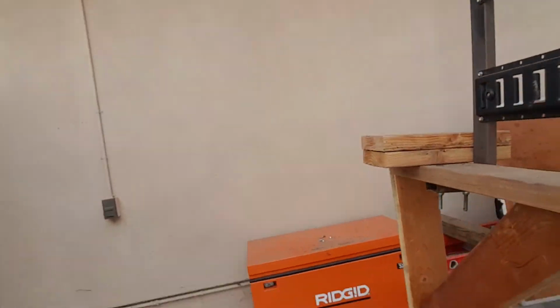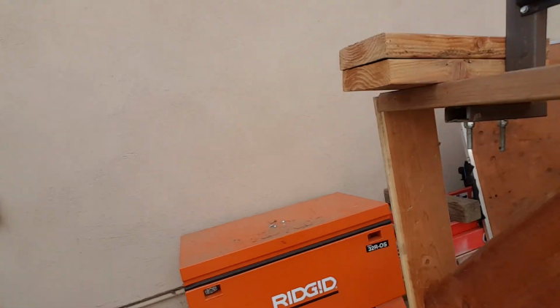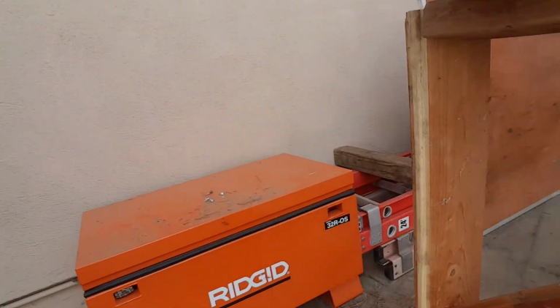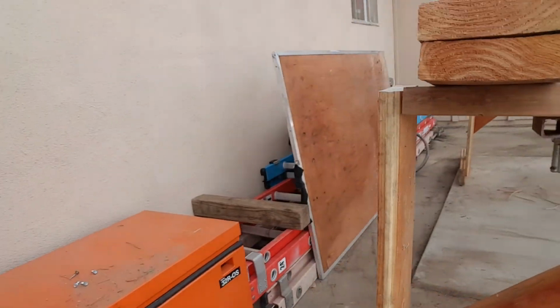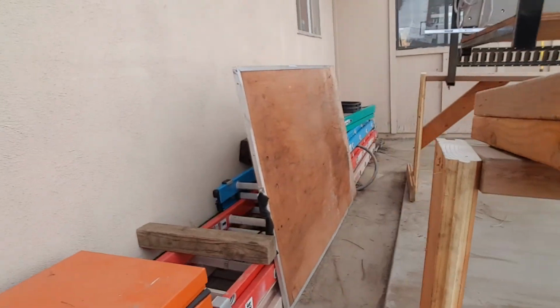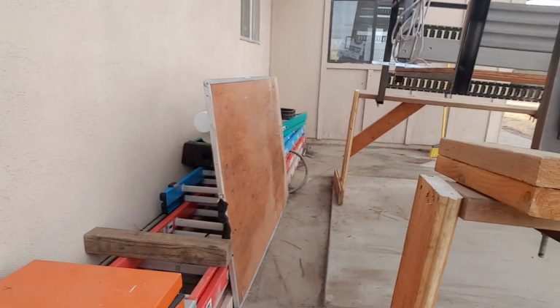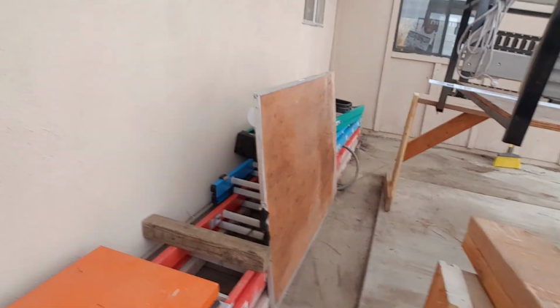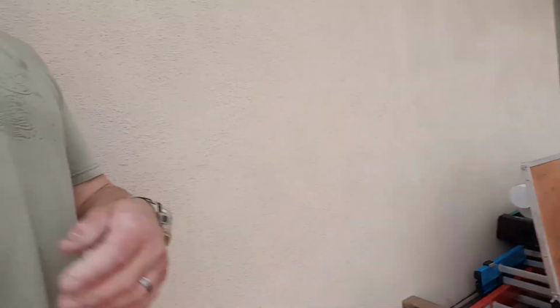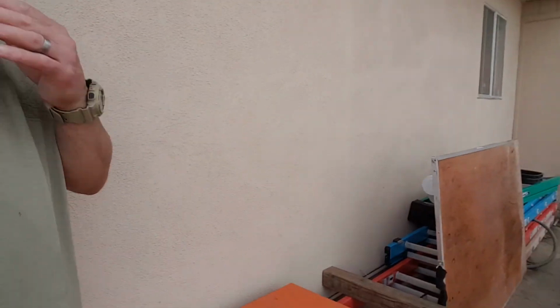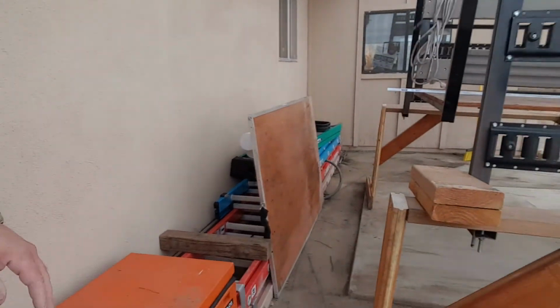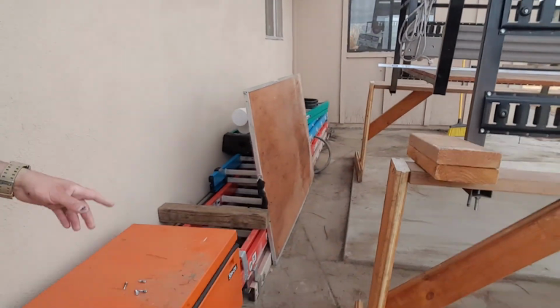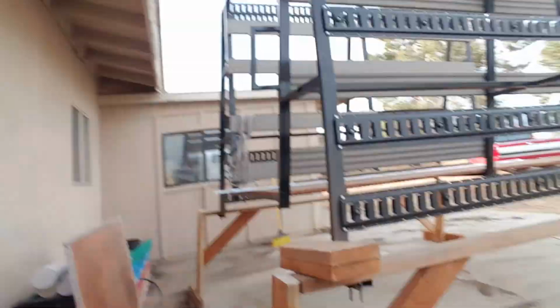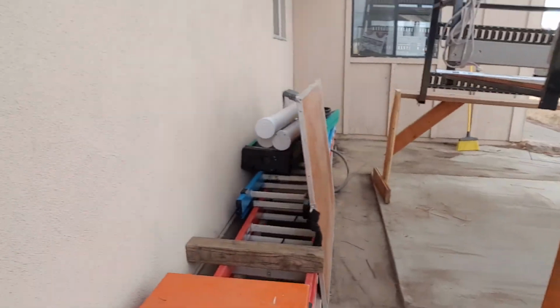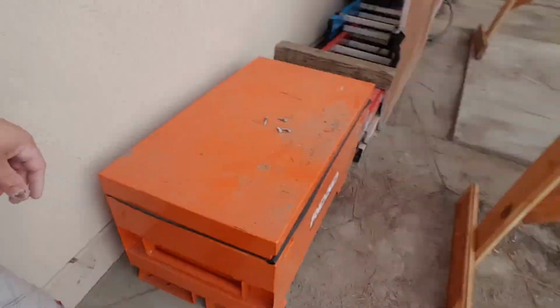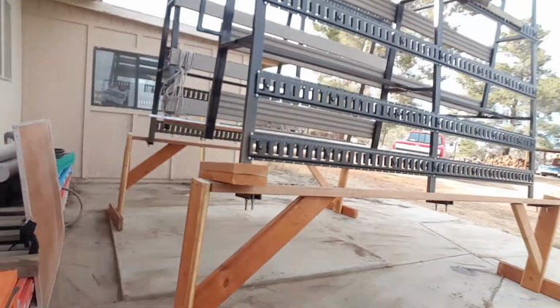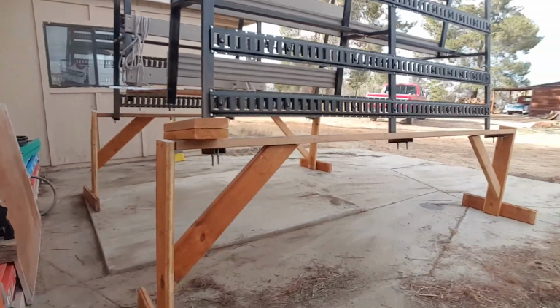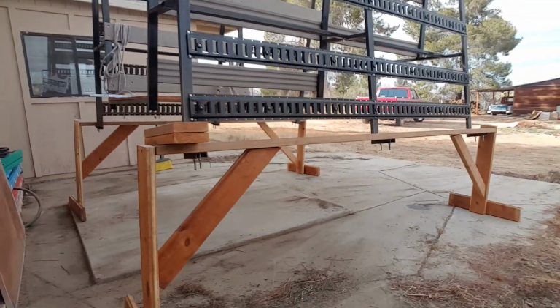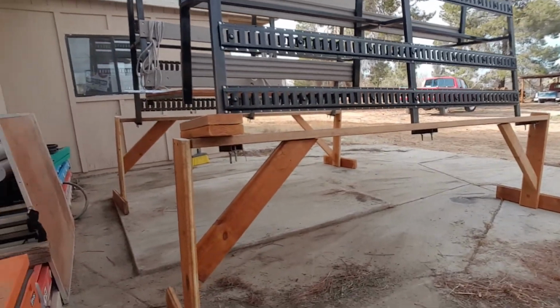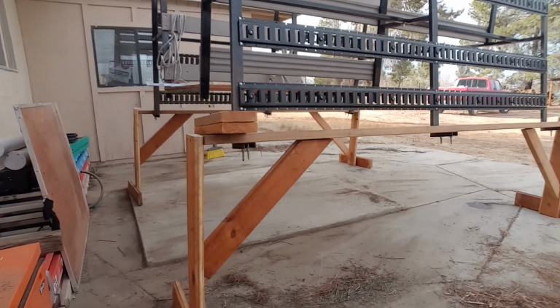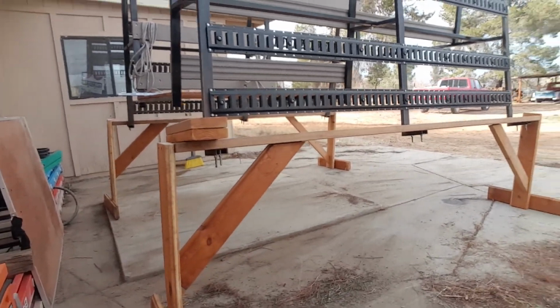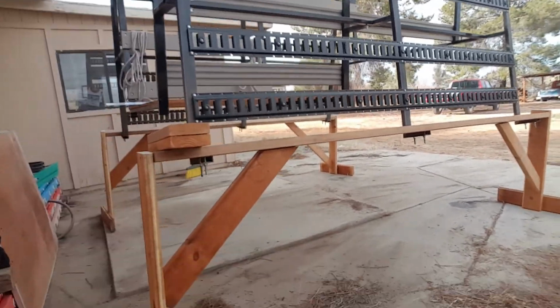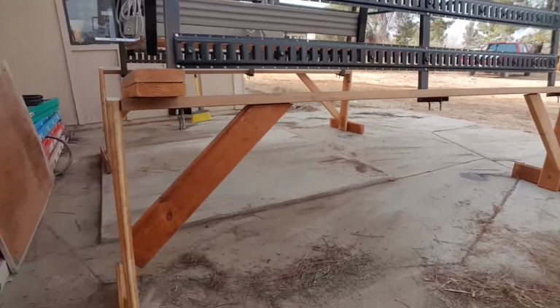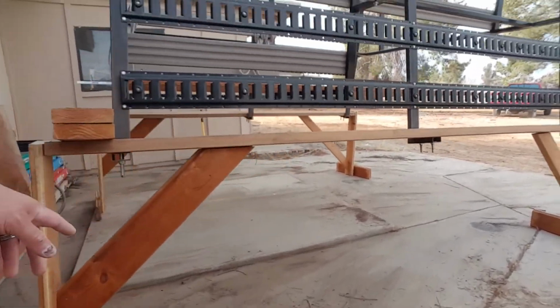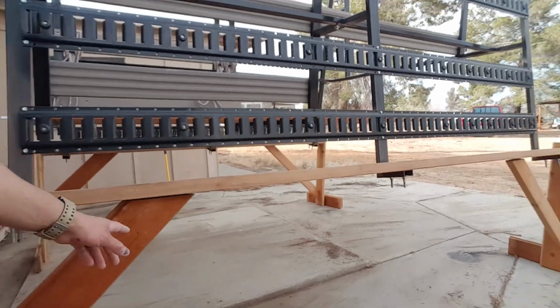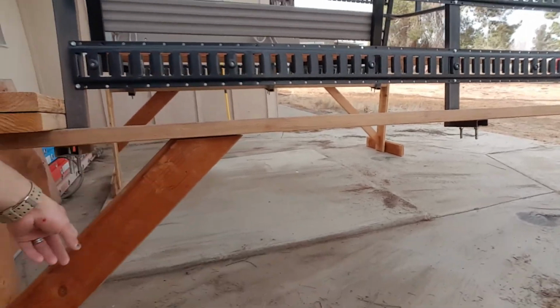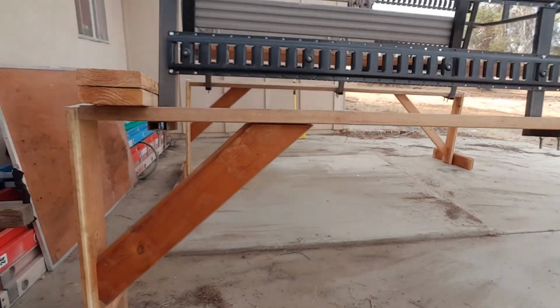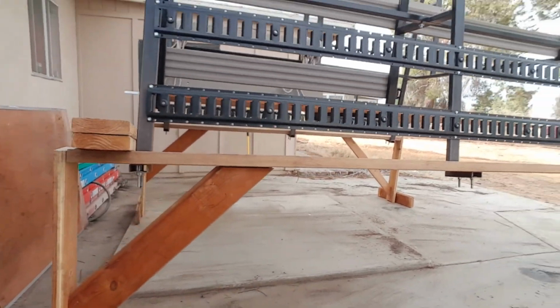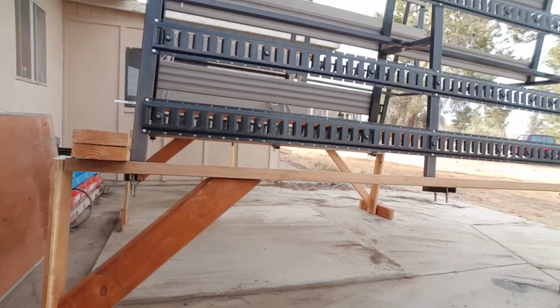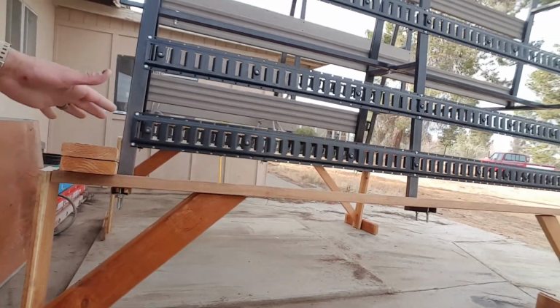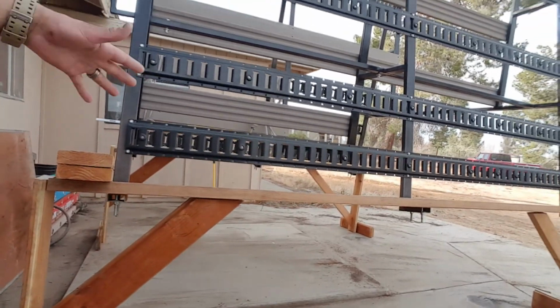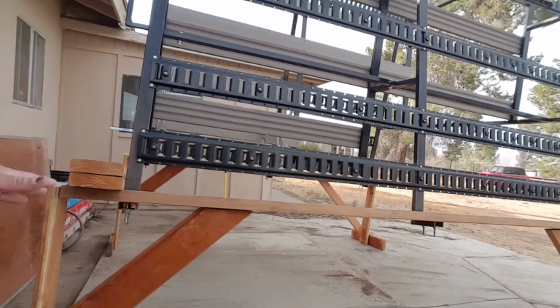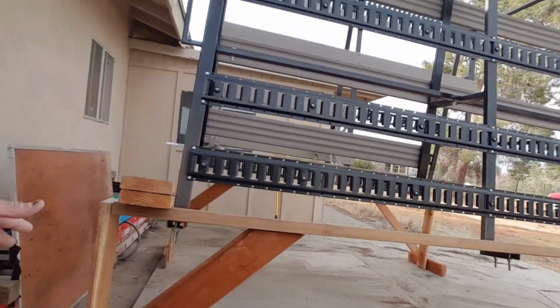I got all this crap off the truck — ladders, all my ladders, my slide, all this stuff. So we just did these little 90s here, cut them at 45s.